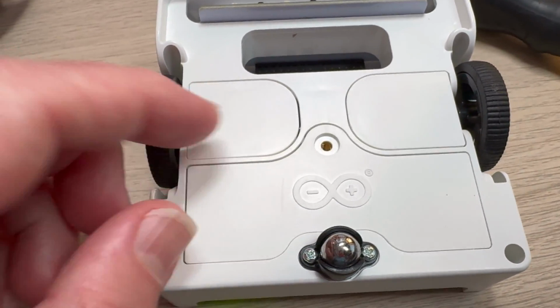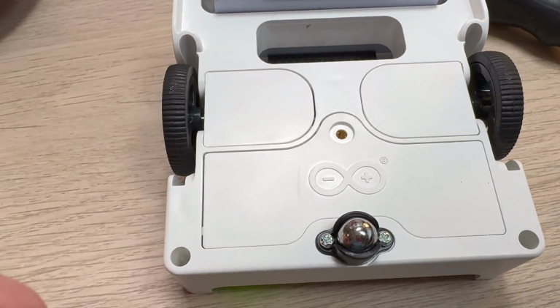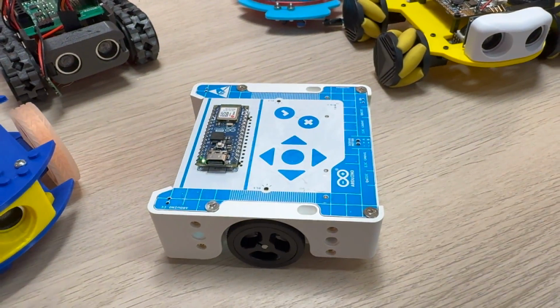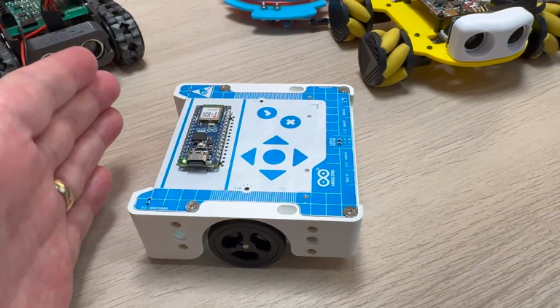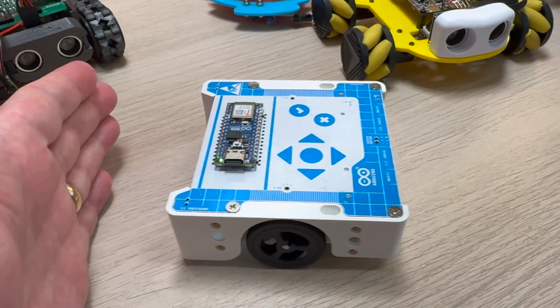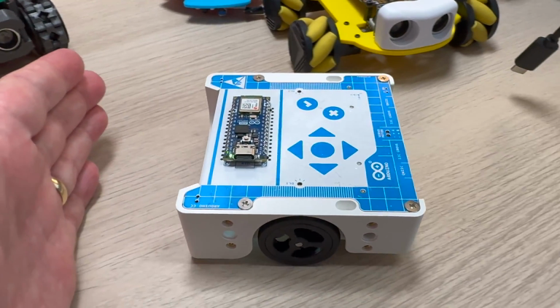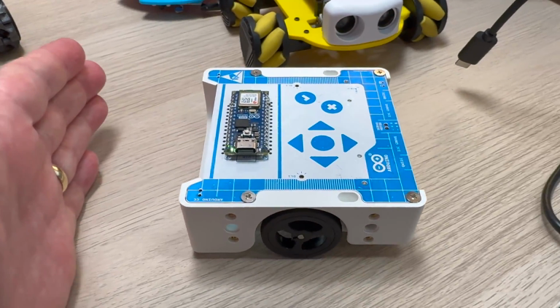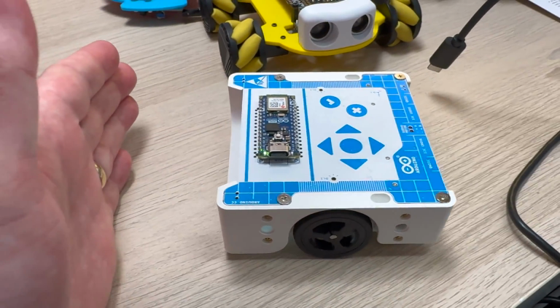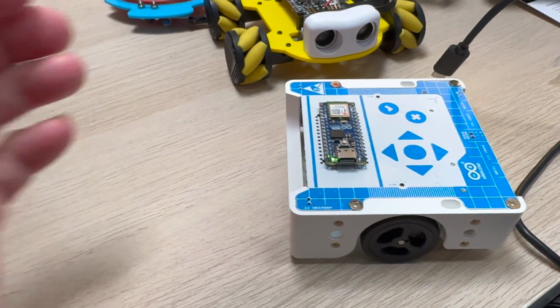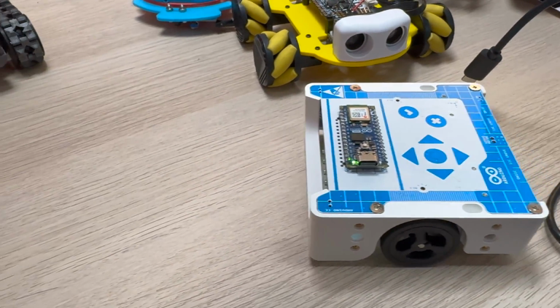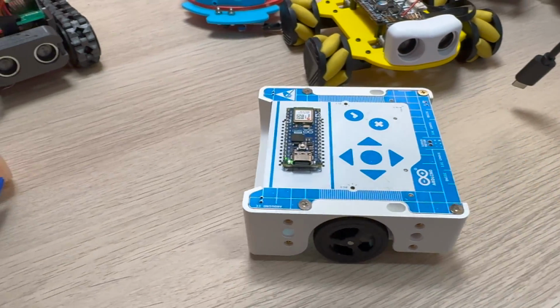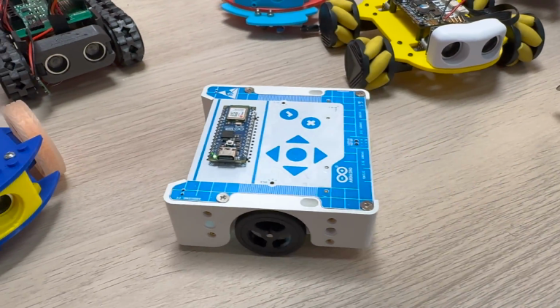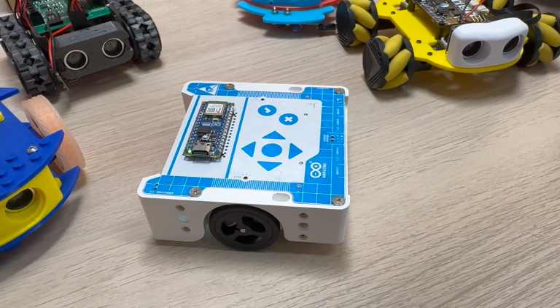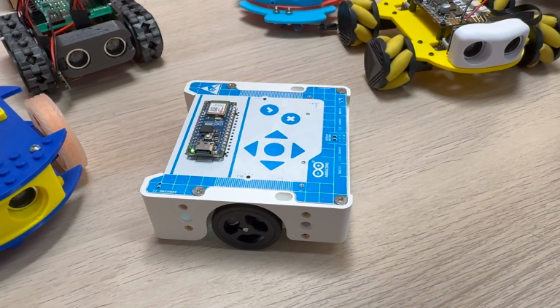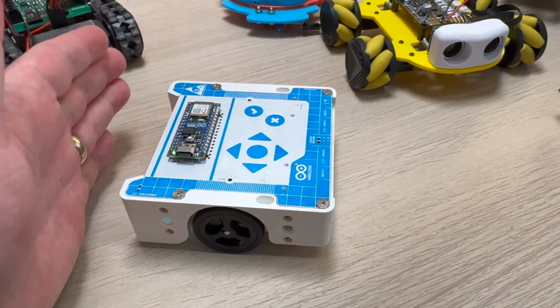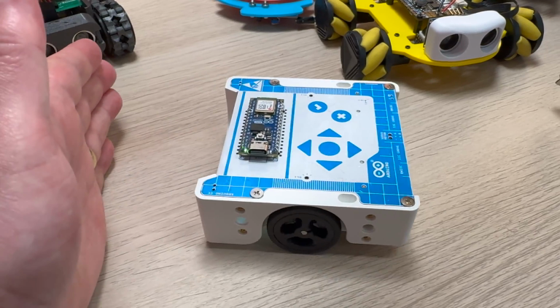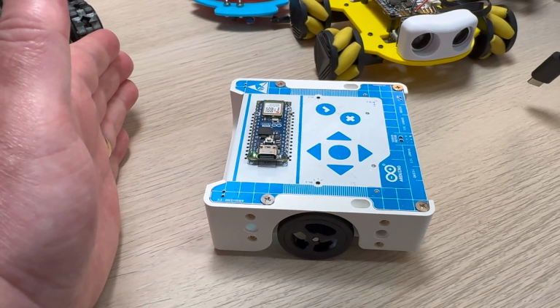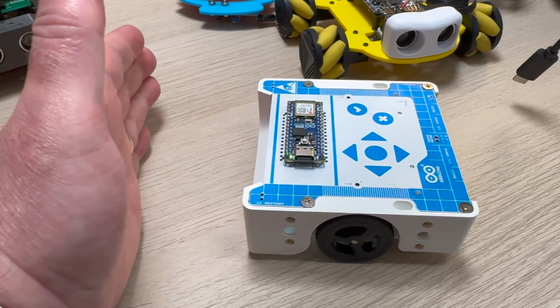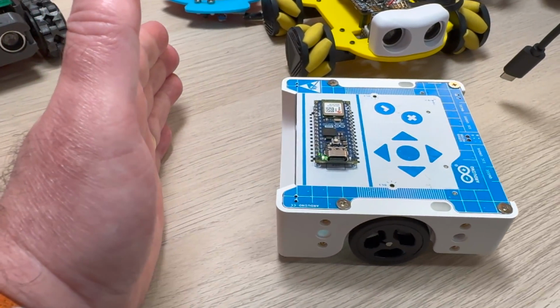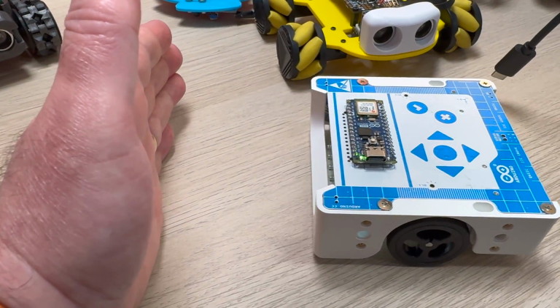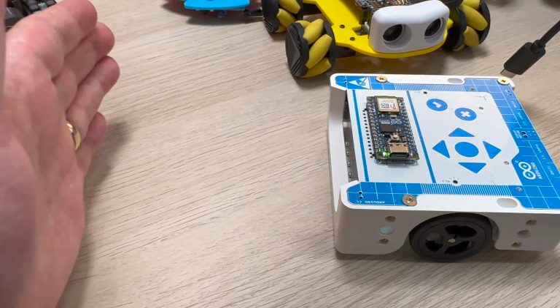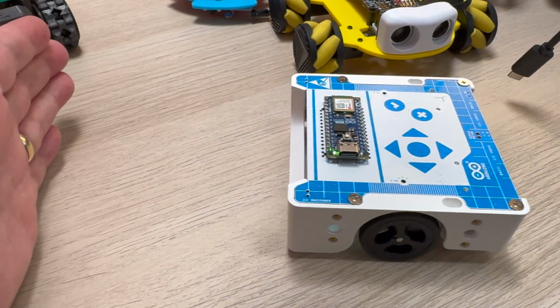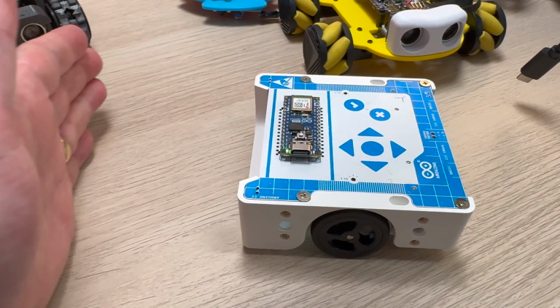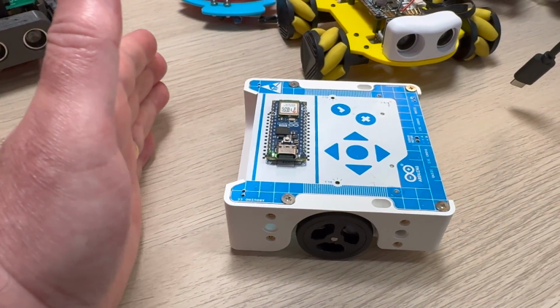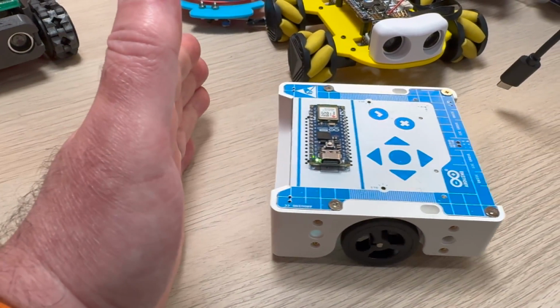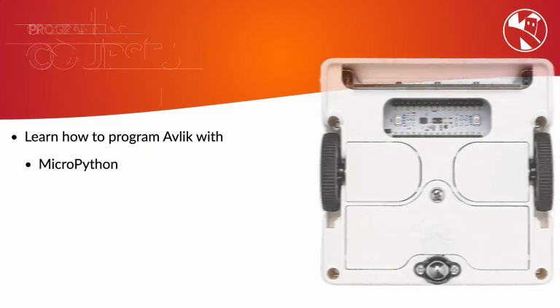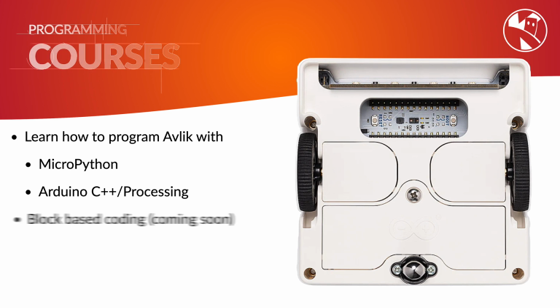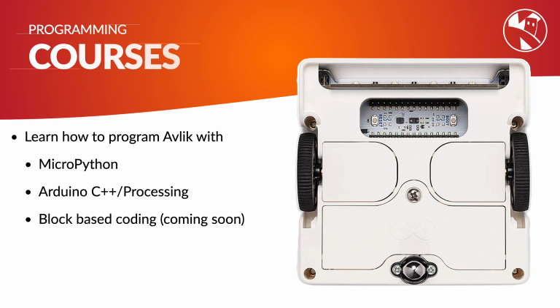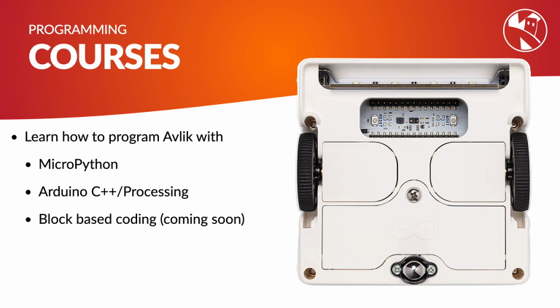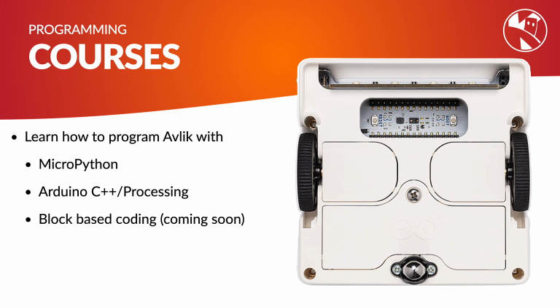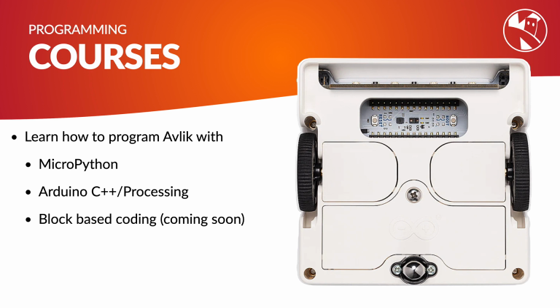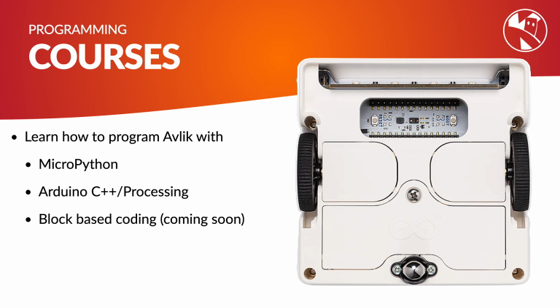Alvik comes pre-loaded with some fun programs, such as this obstacle avoidance one. If I put my hand in front of the robot, it can detect that there's an object there and back off. As this is an Arduino product, you can program it with MicroPython, Arduino C++, and a block-based programming language coming soon.